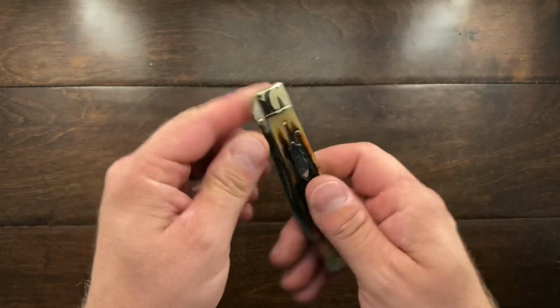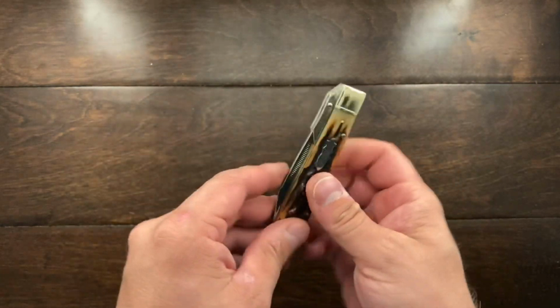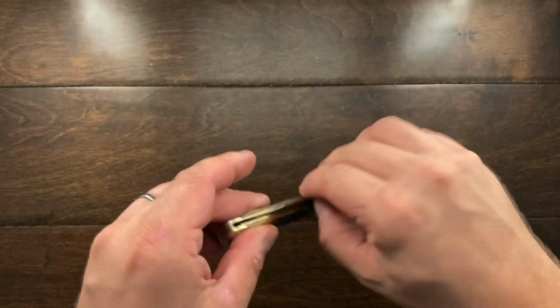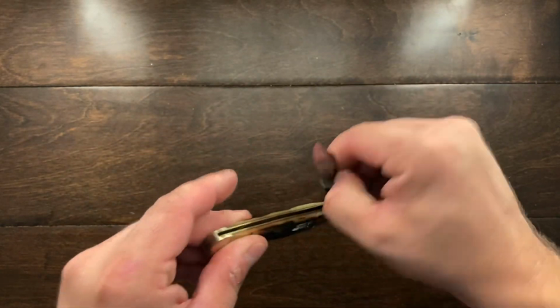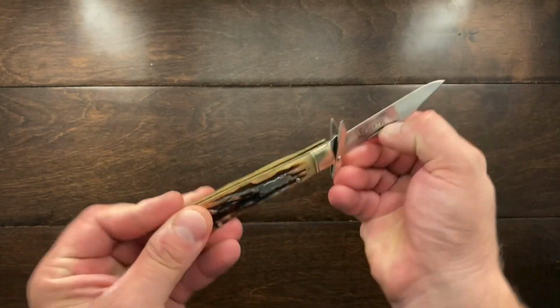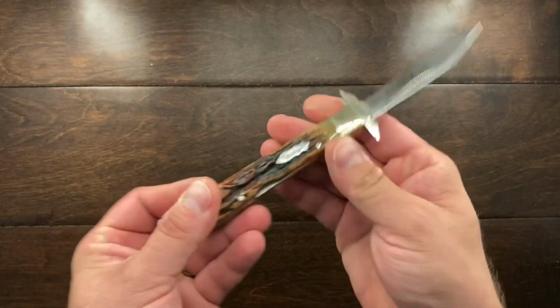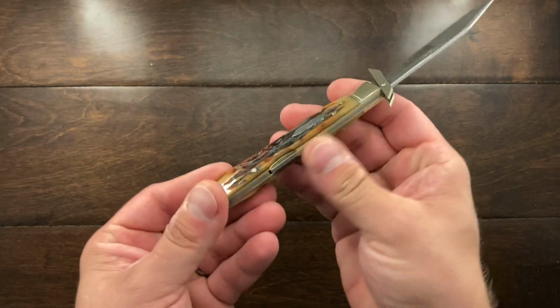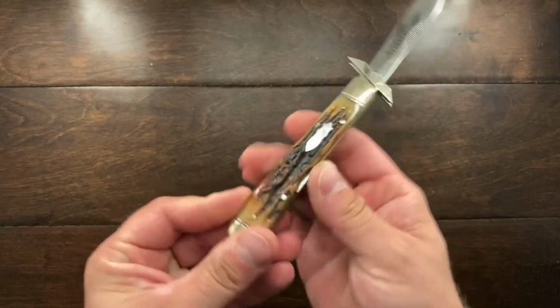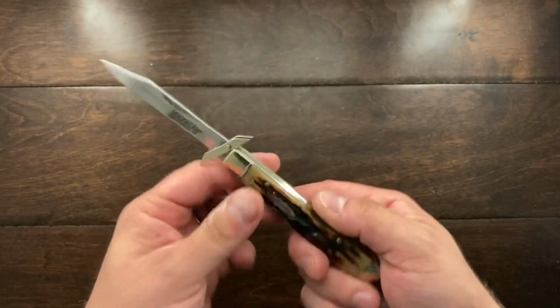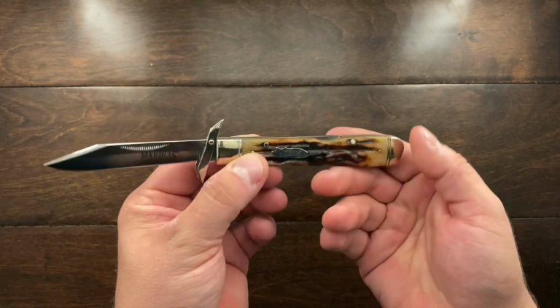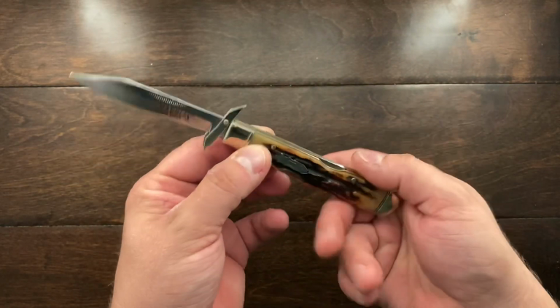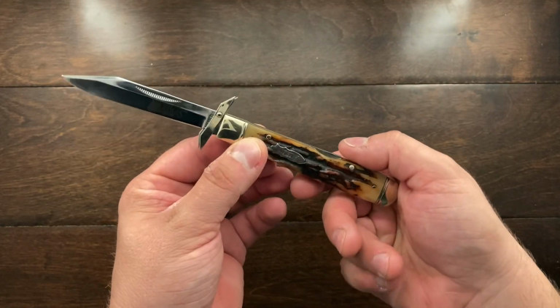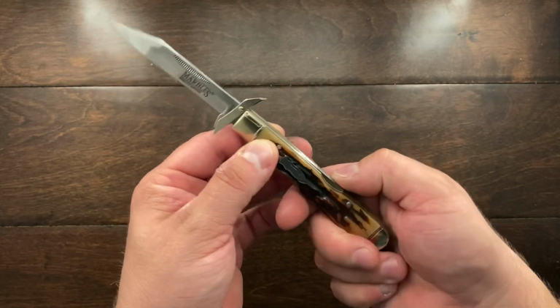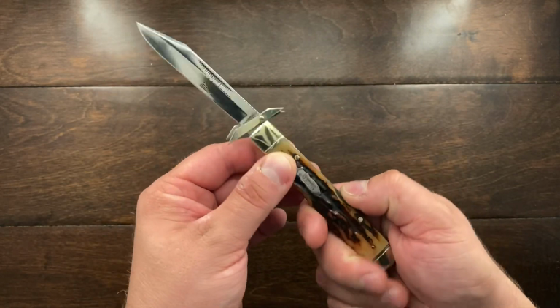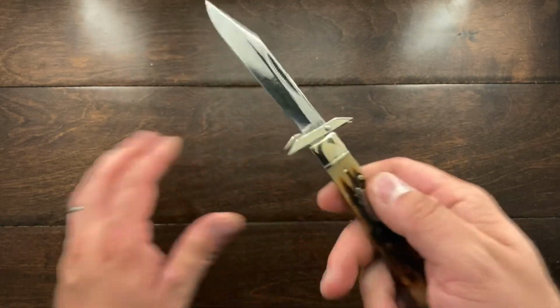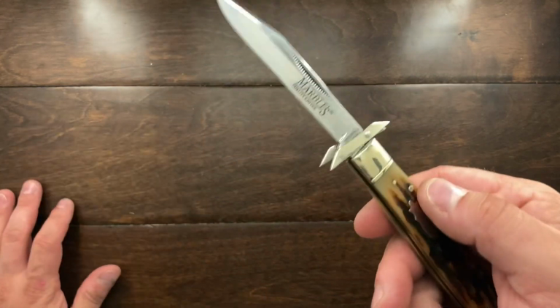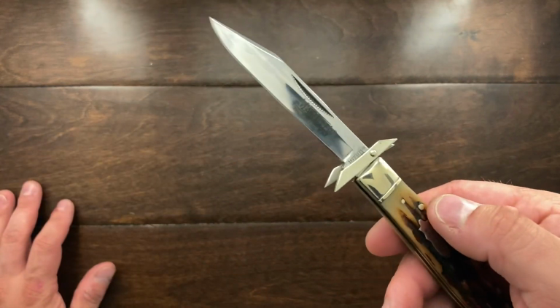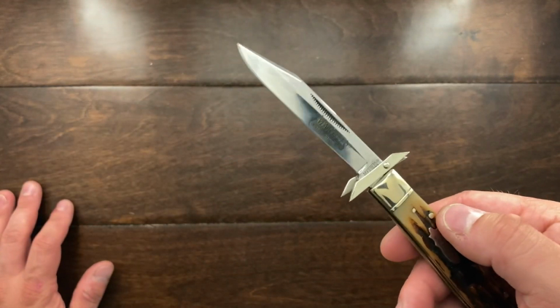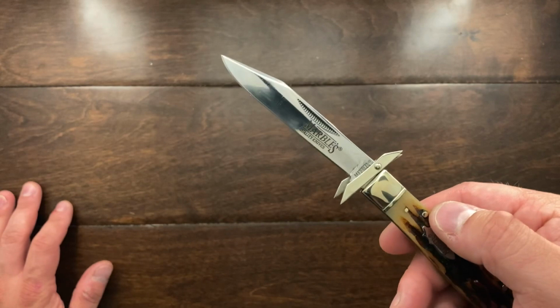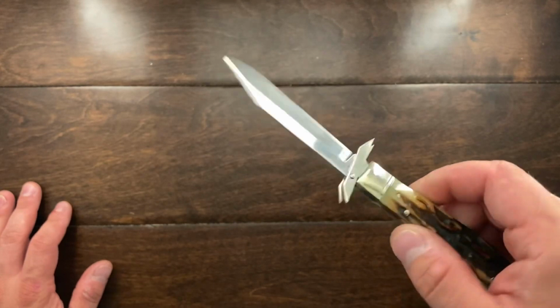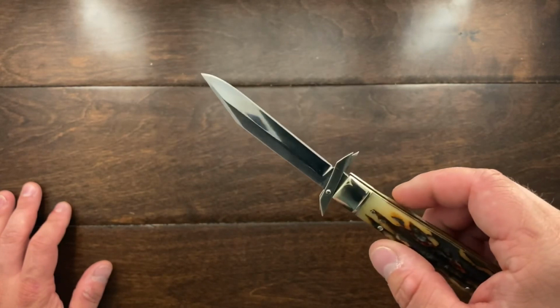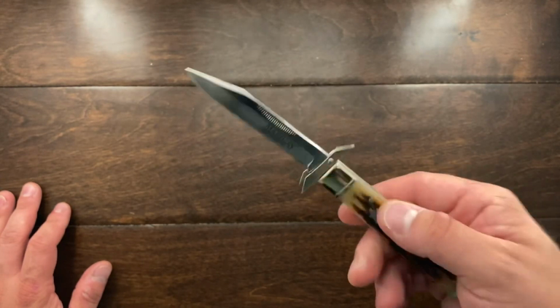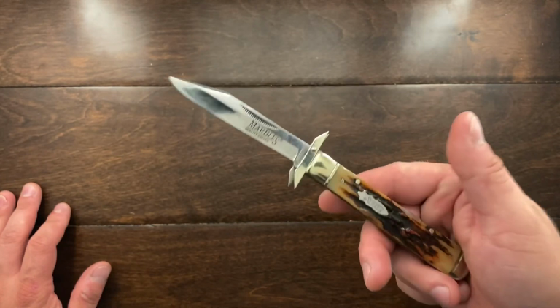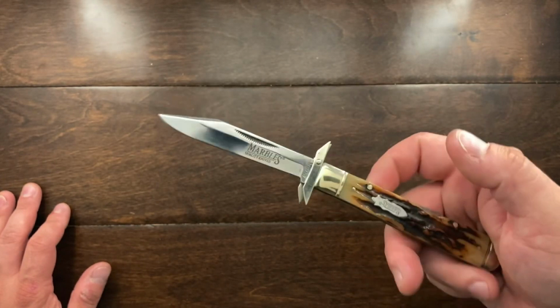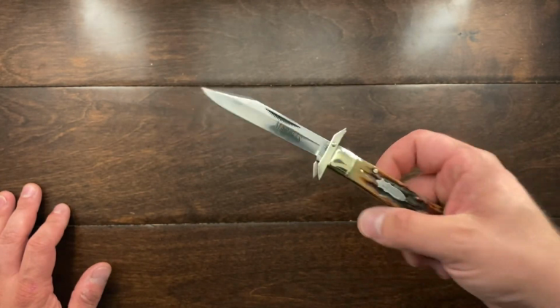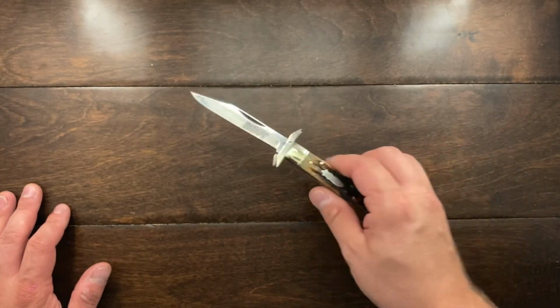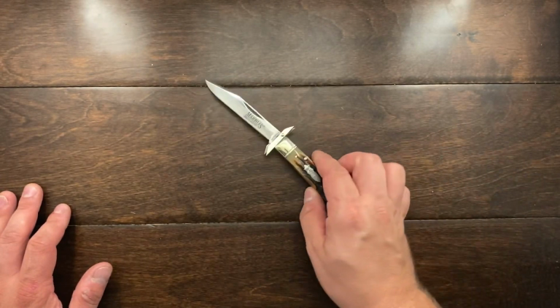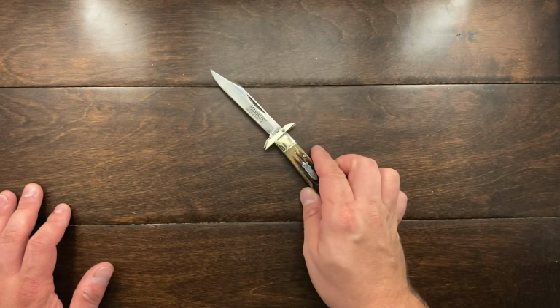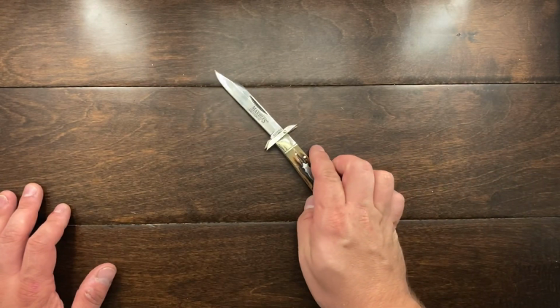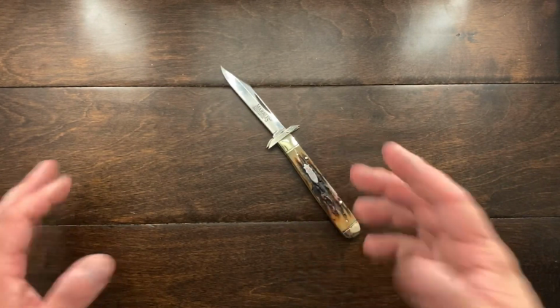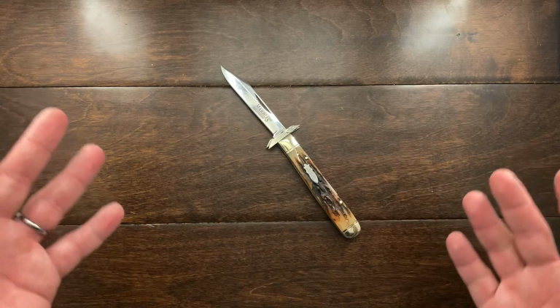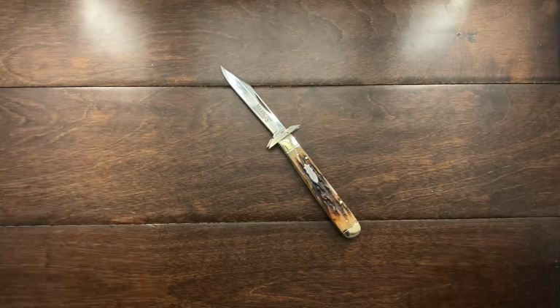This knife is a lock back, and I would say it's a mid lock back. It's running 448 steel, and I have to say I've really enjoyed having it, but I have sold it.